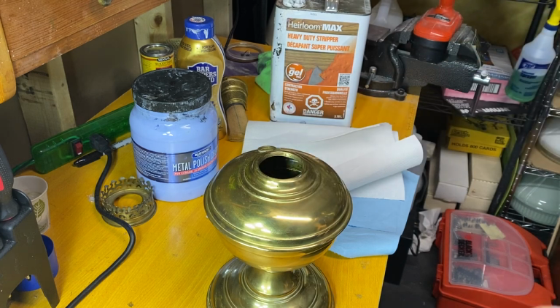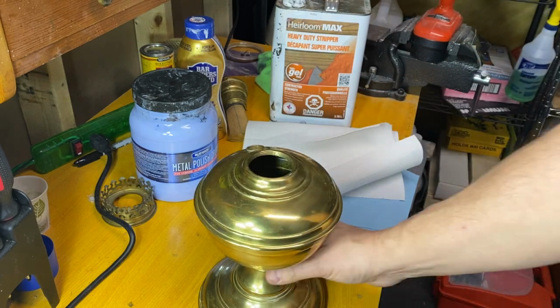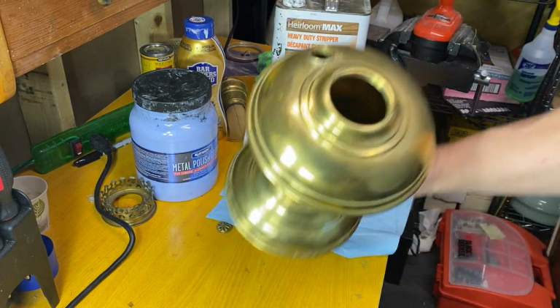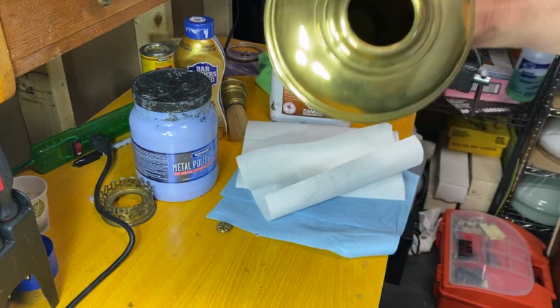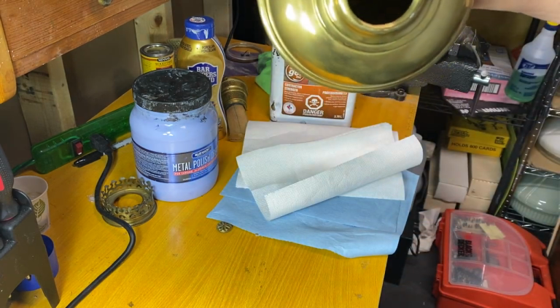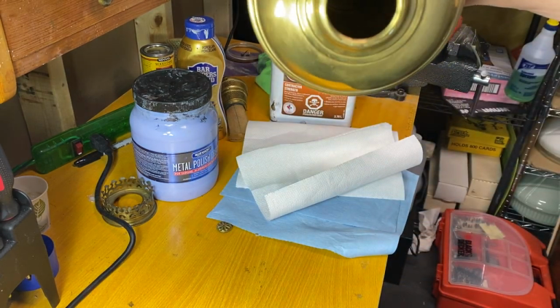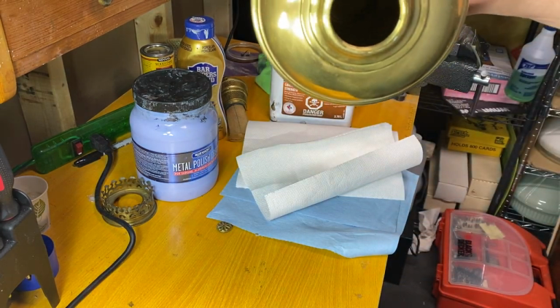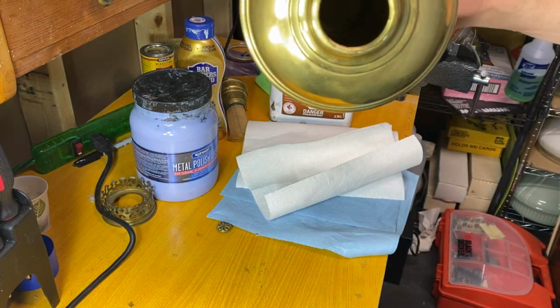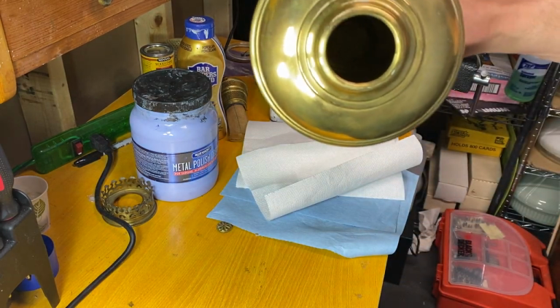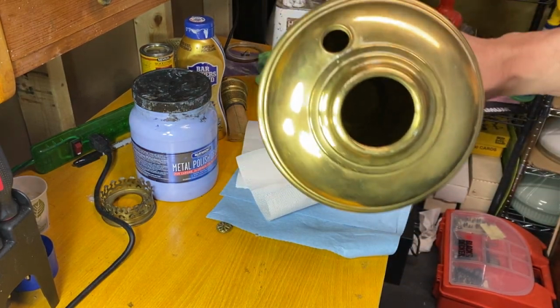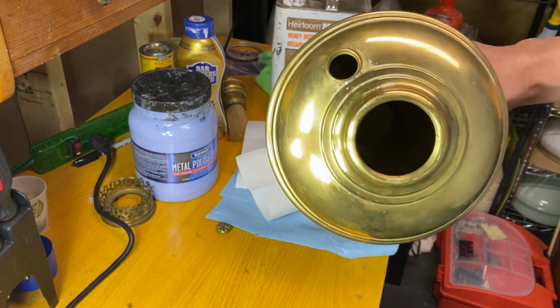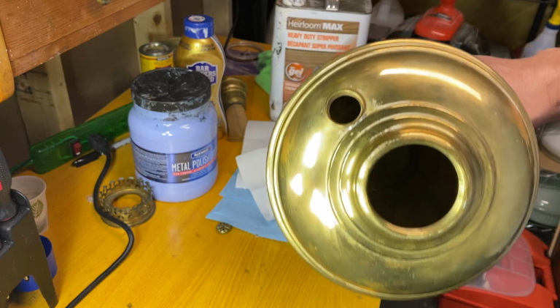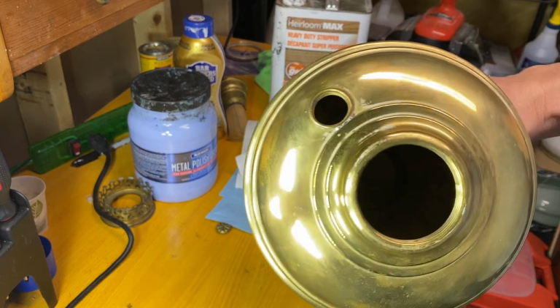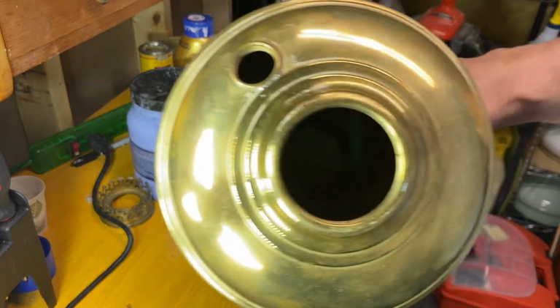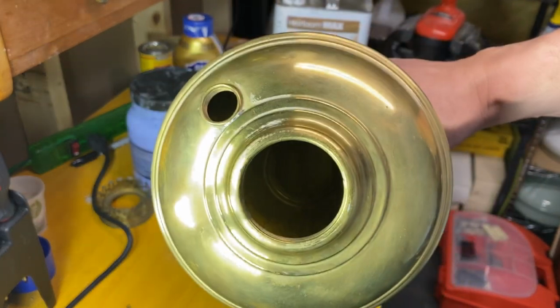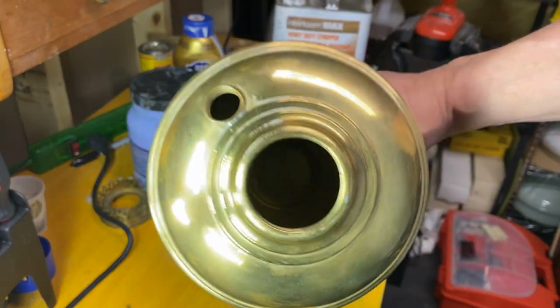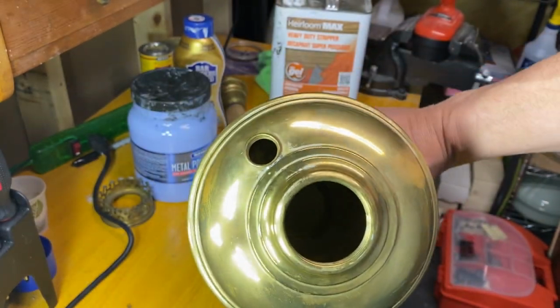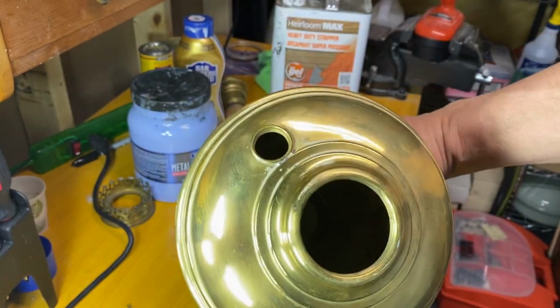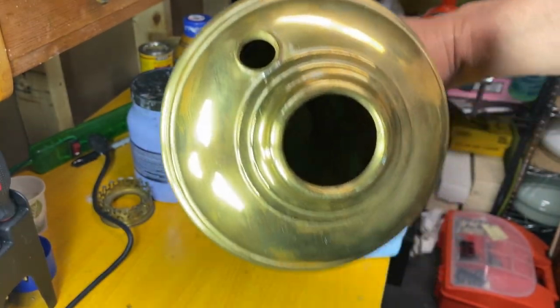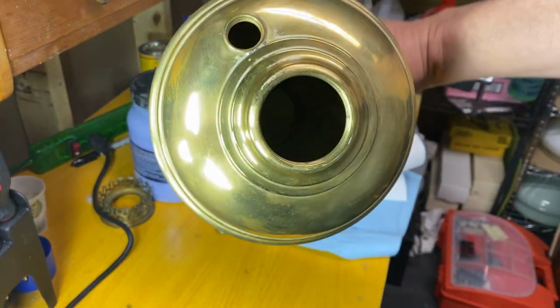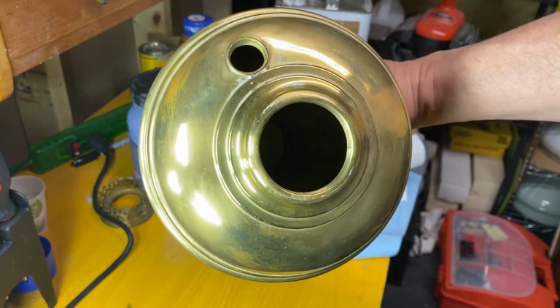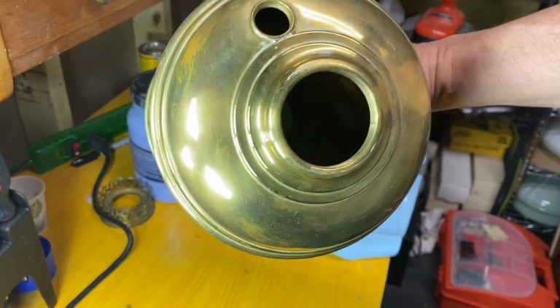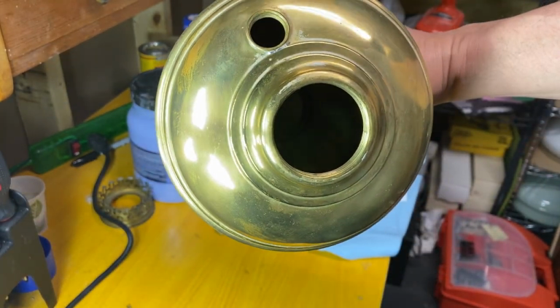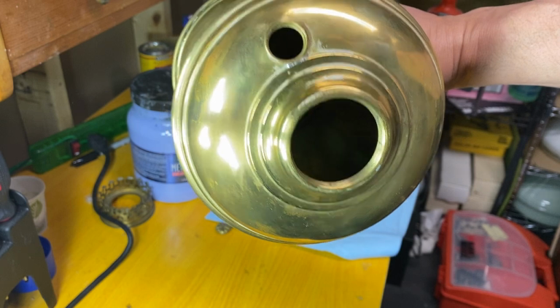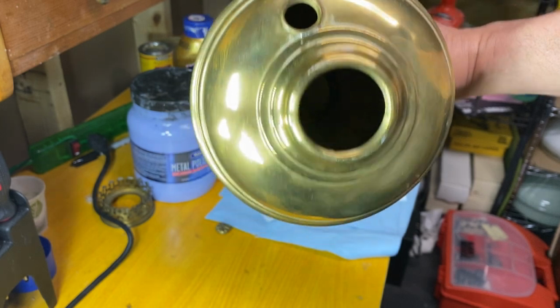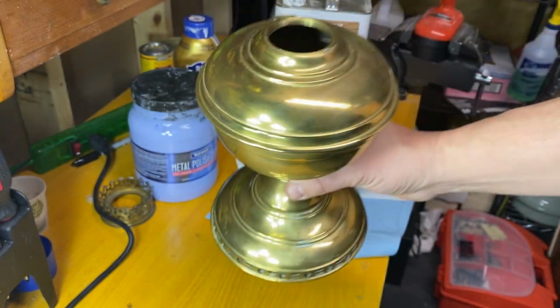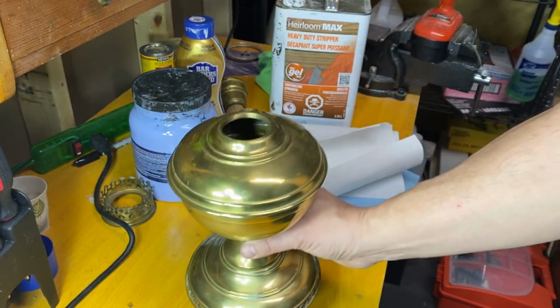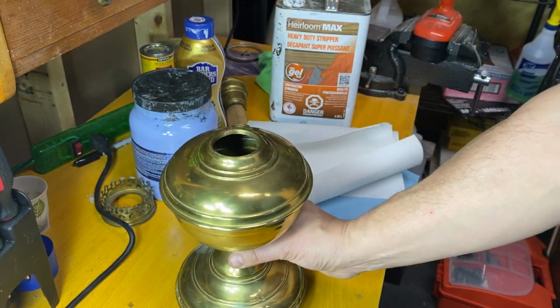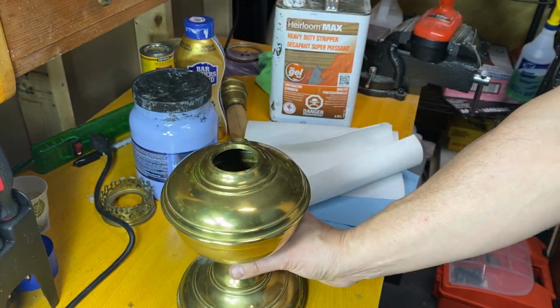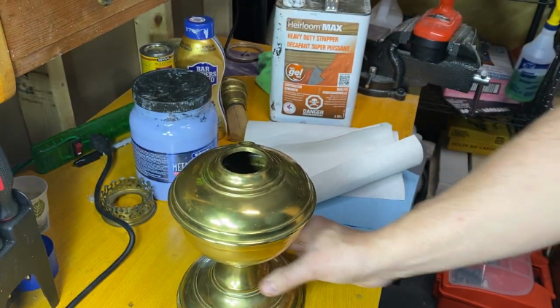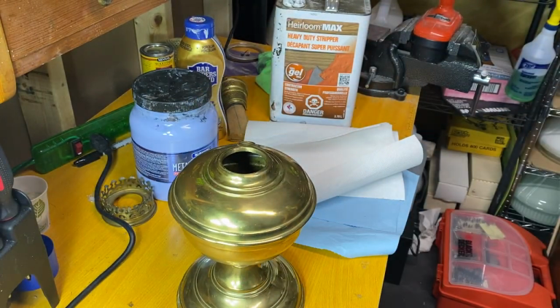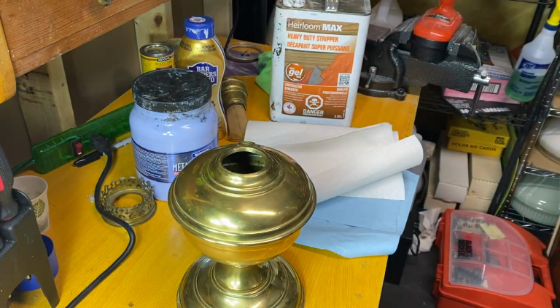Another thing you want to clean is the inside. This one is extremely clean - I just about never ever see them perfectly clean to start with.